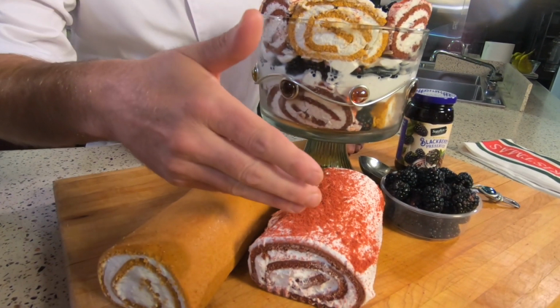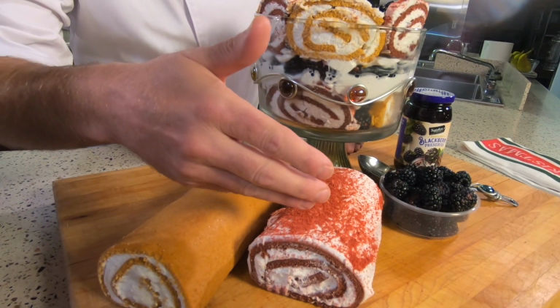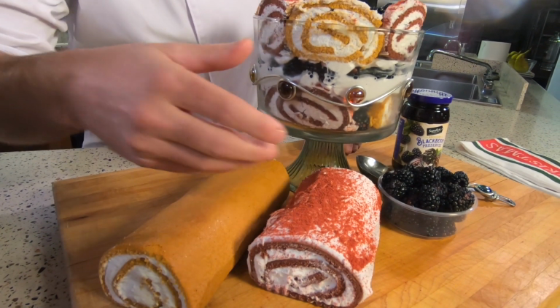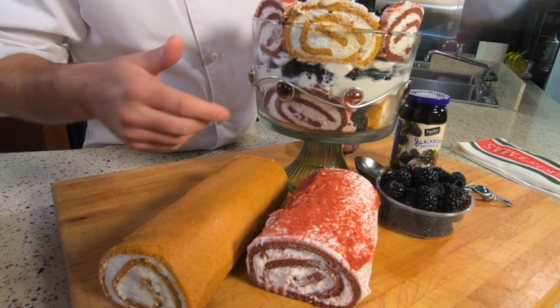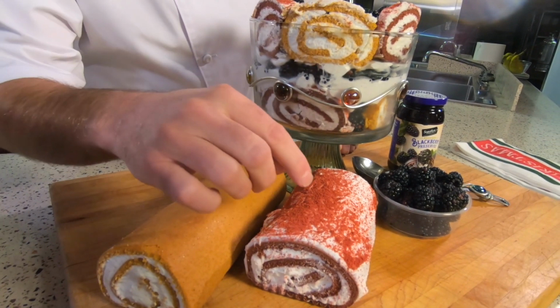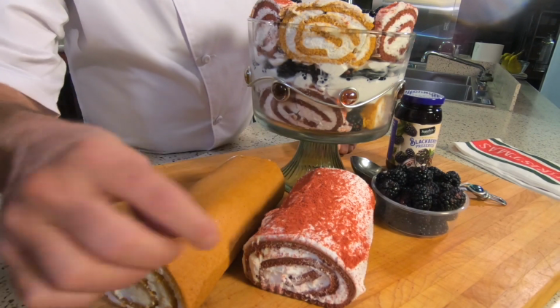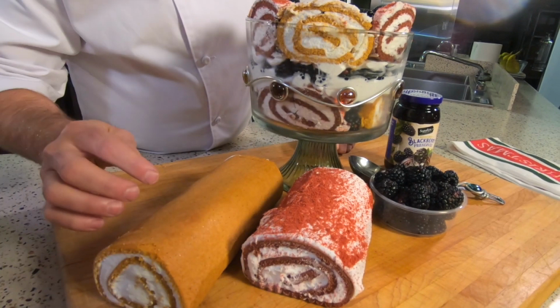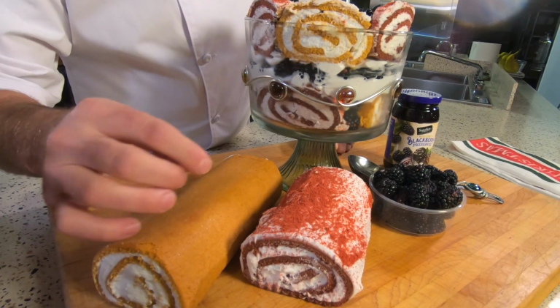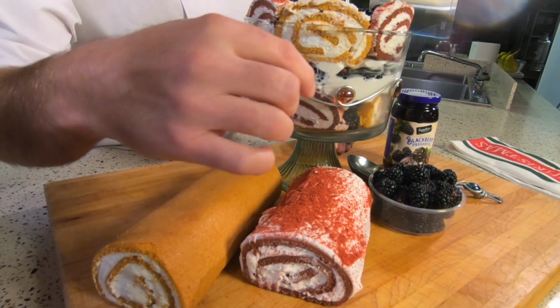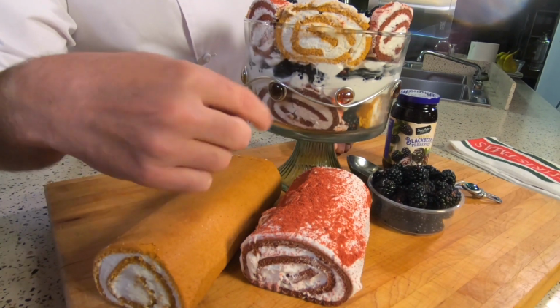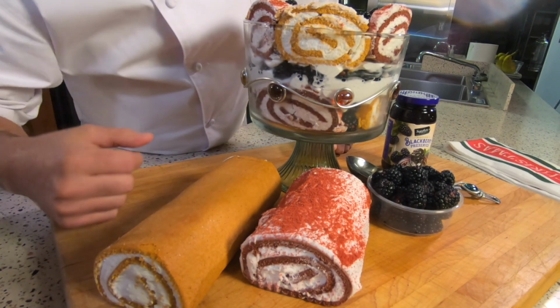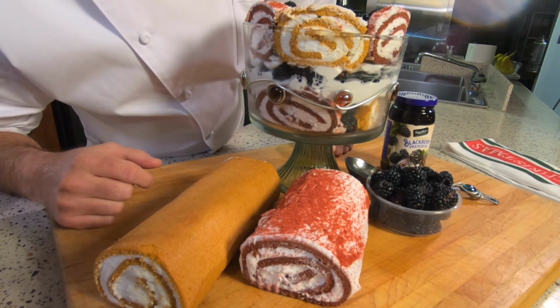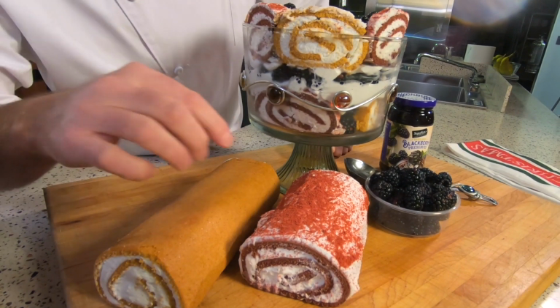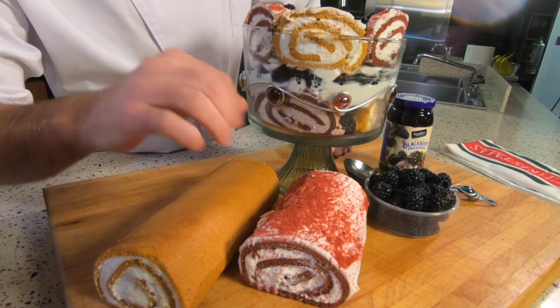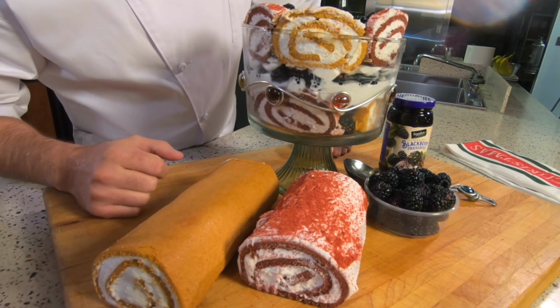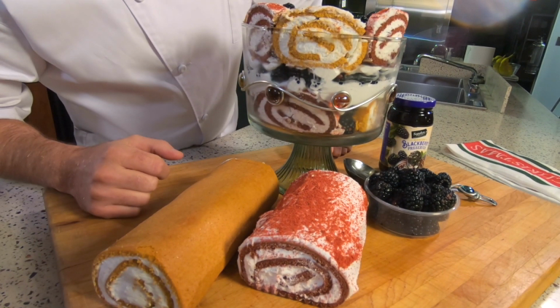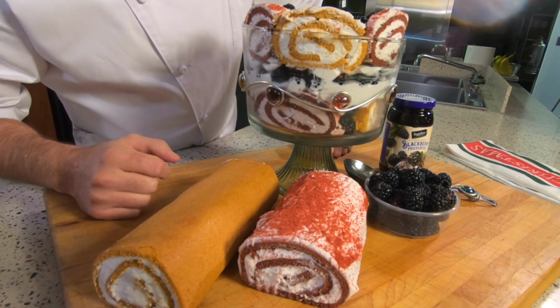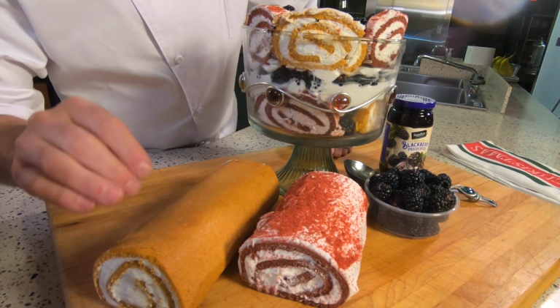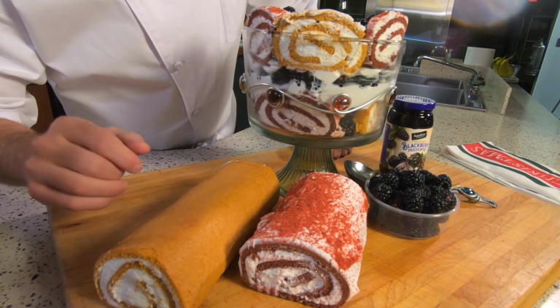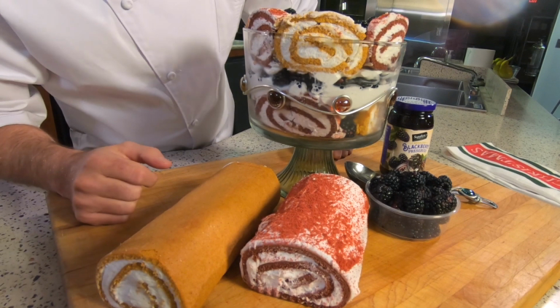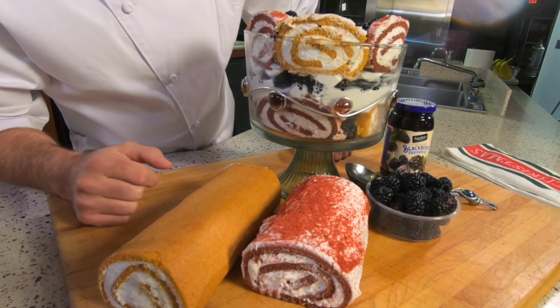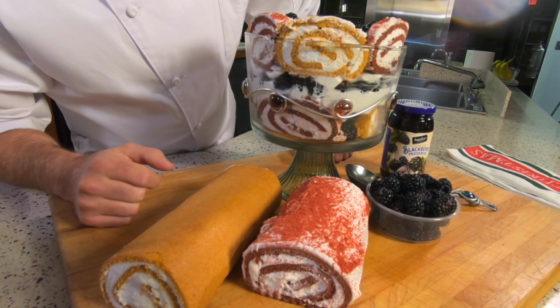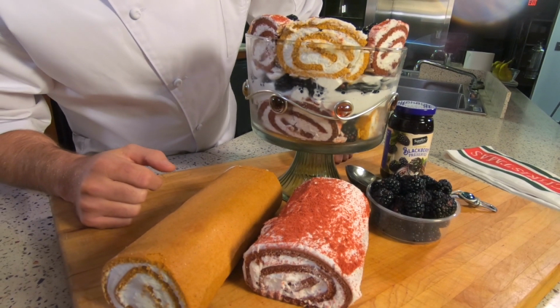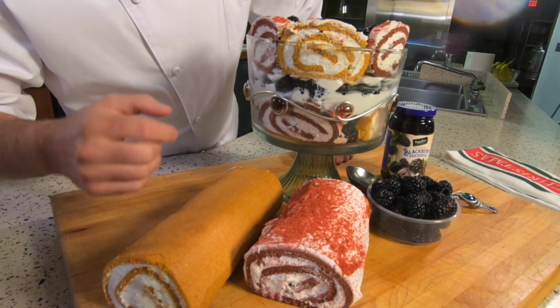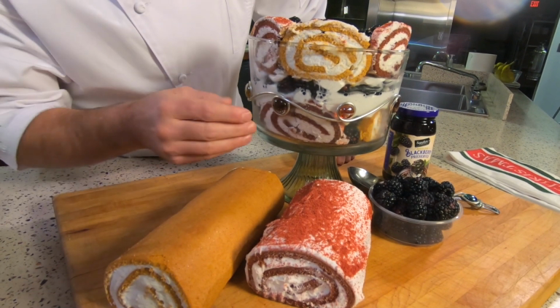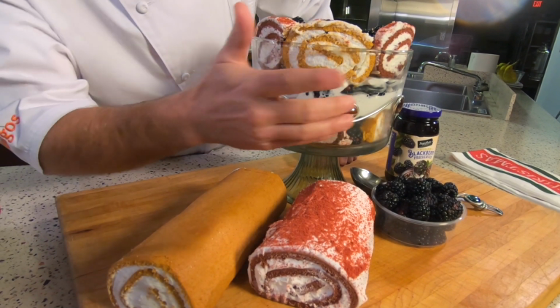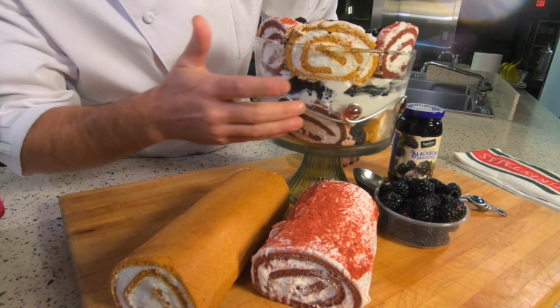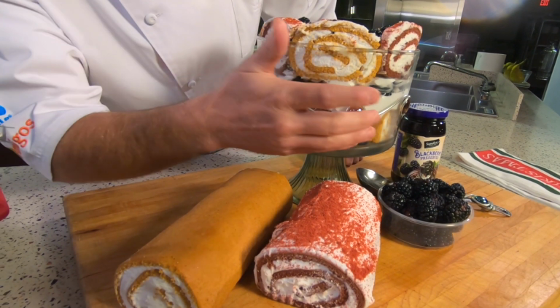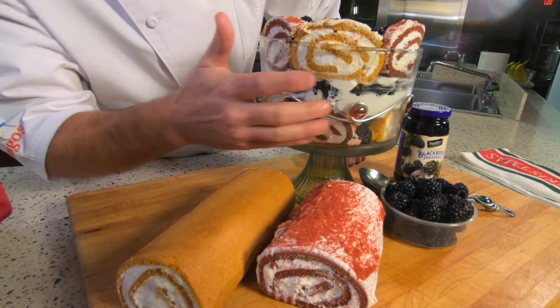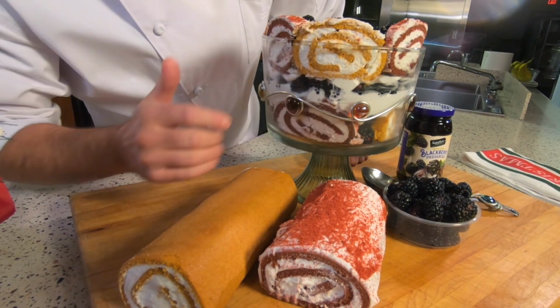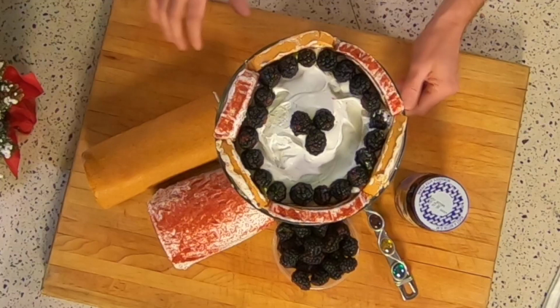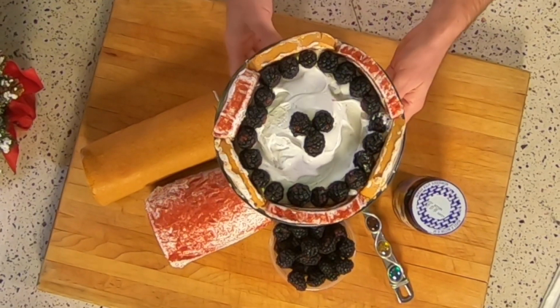Sponge cake — and you can see here I actually used a roll. I have a red velvet rolled cake and a pumpkin rolled cake here, which gives it some nice interesting texture and look to the outside.